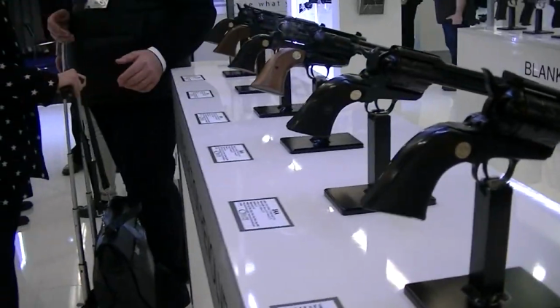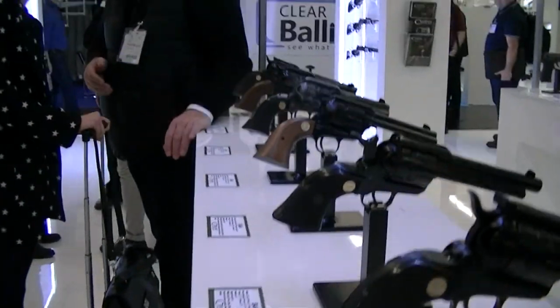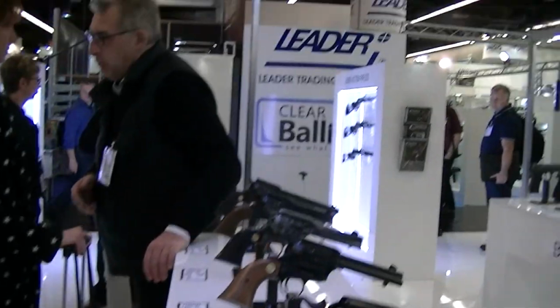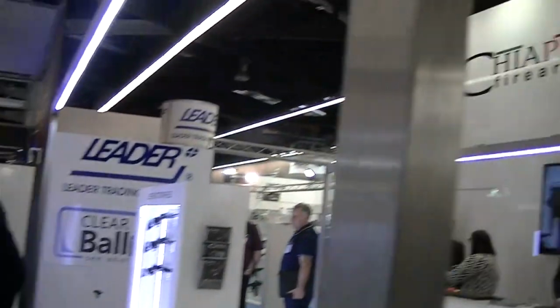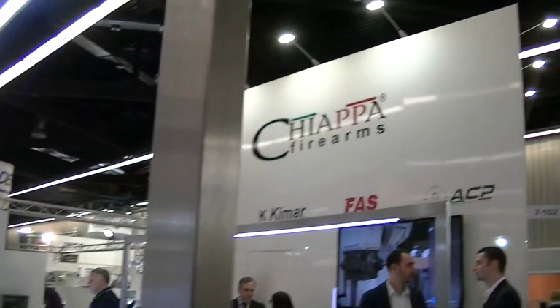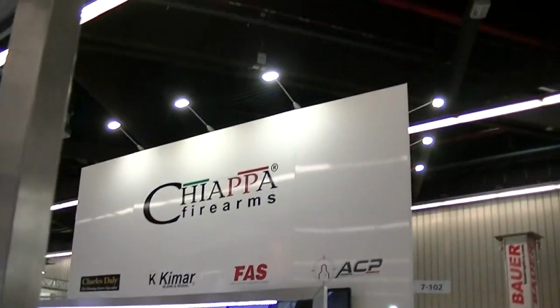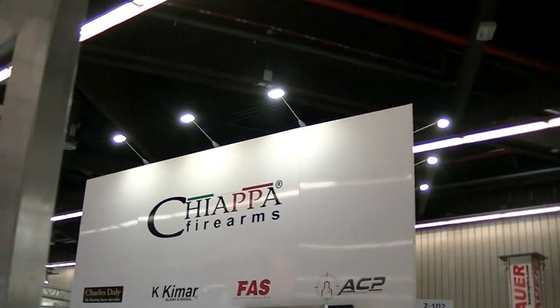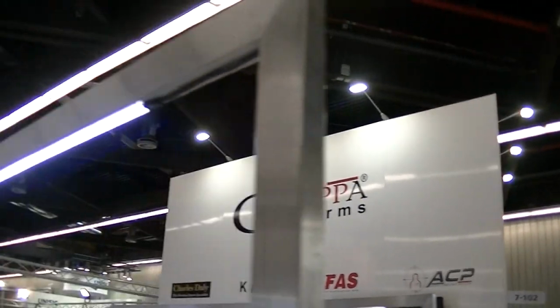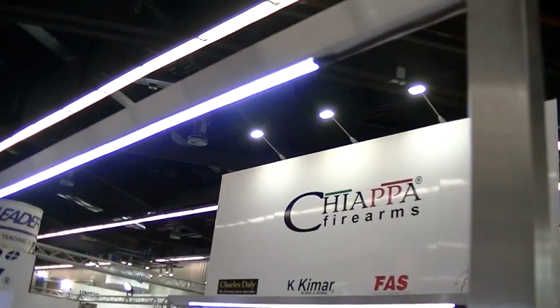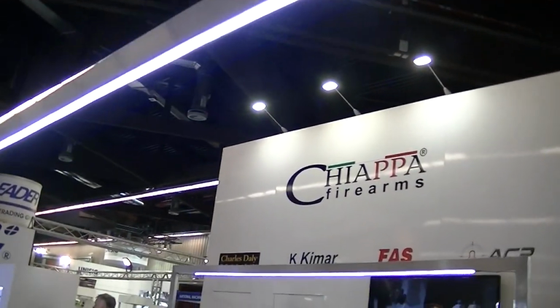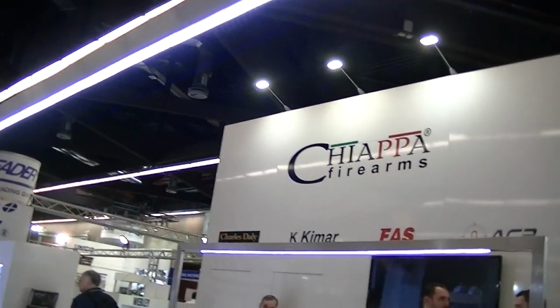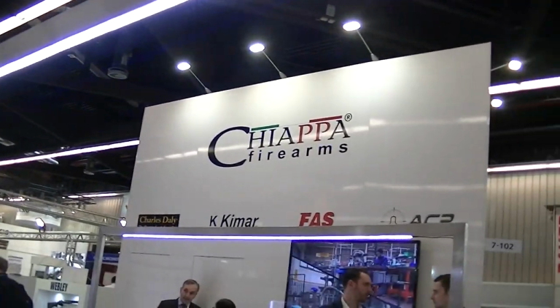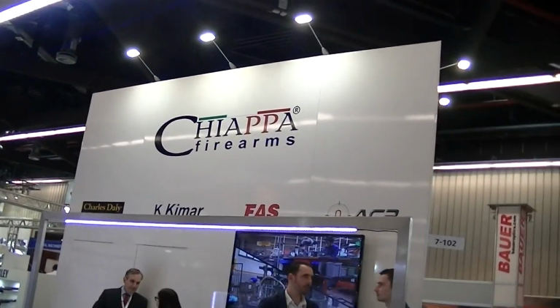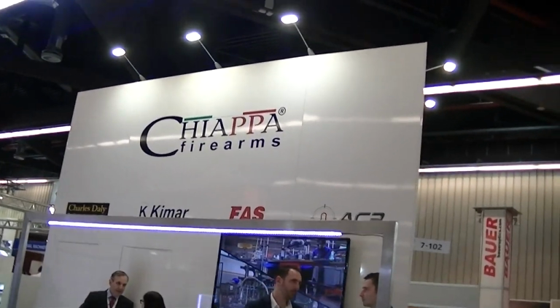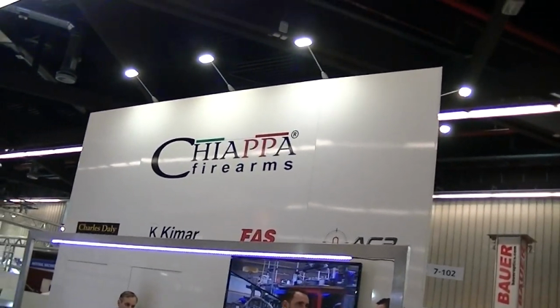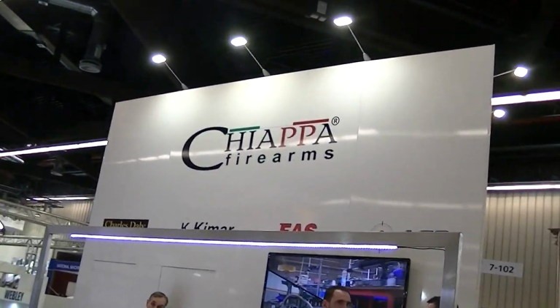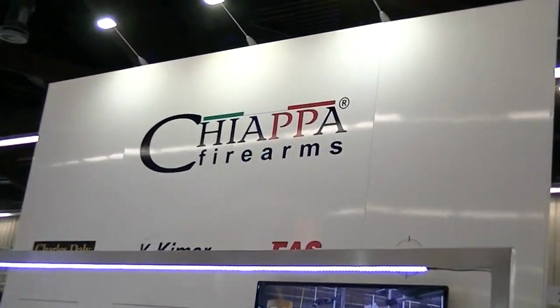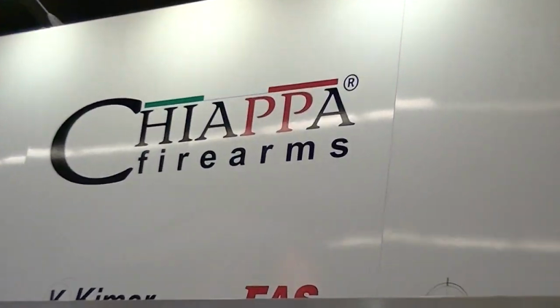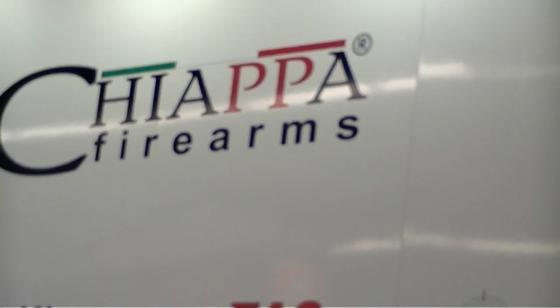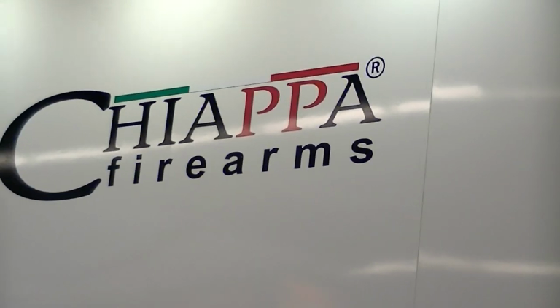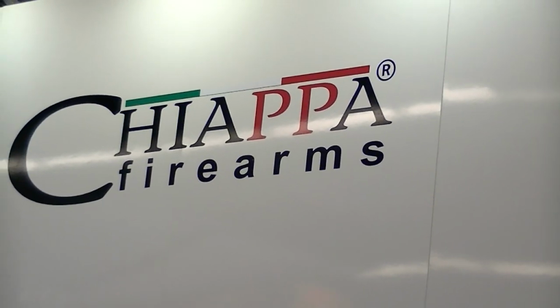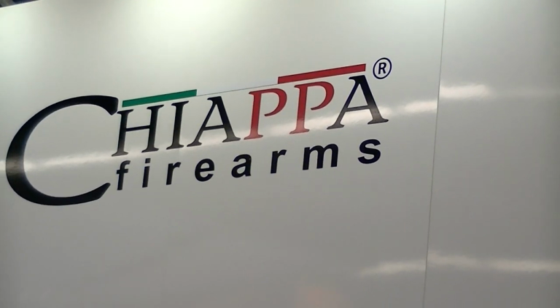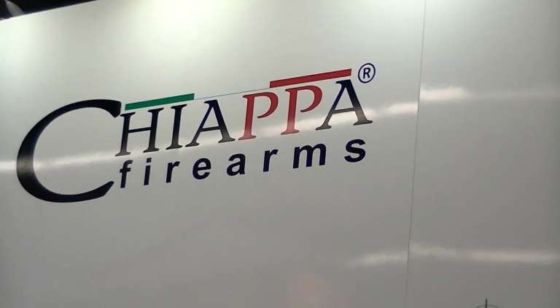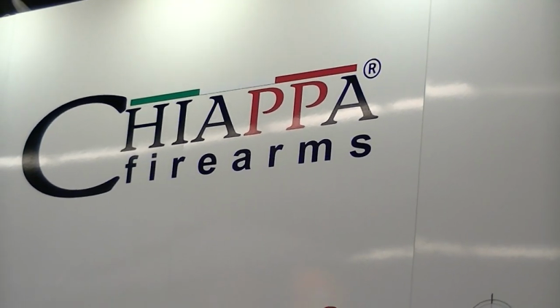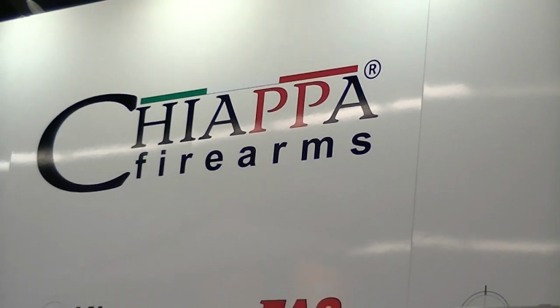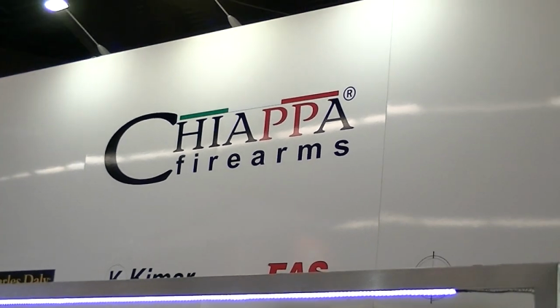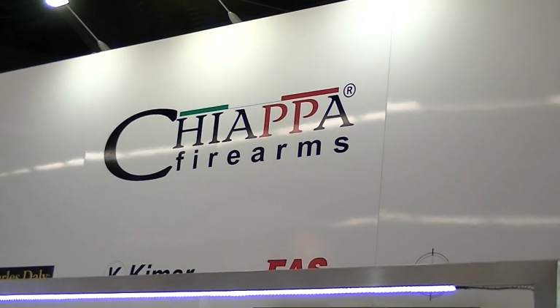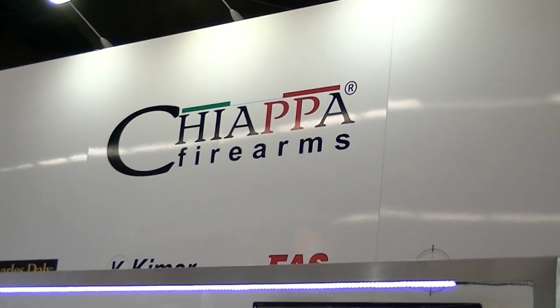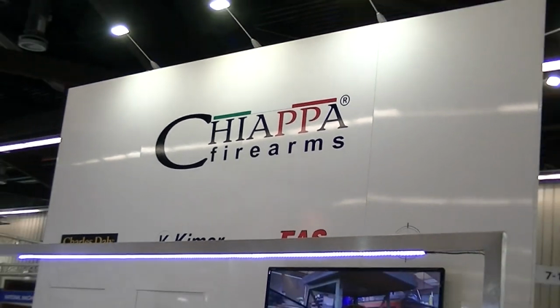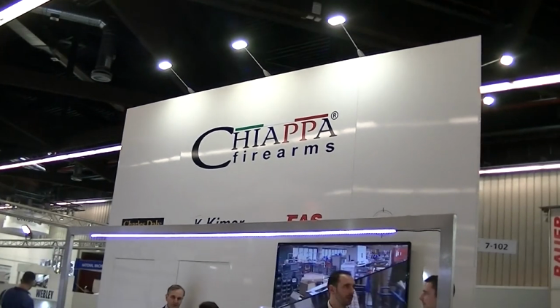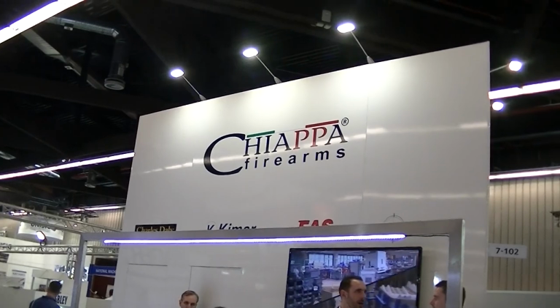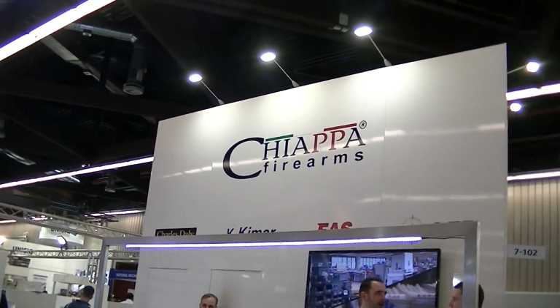Thanks very much for showing us around. How do you say it — we say 'Chiappa'? In Italian we say 'Chiappa.' I've always said 'Chiappa' — I'll start saying it correctly. Brilliant, thanks very much for that.